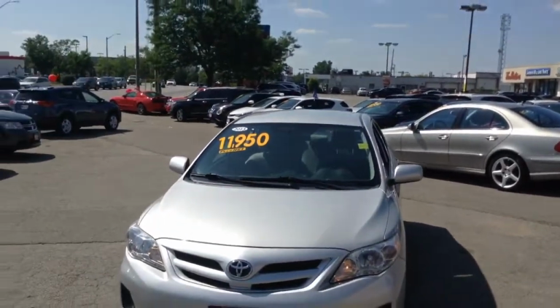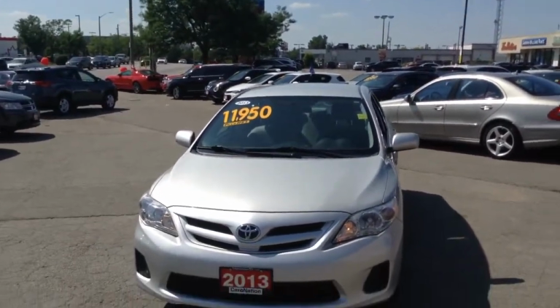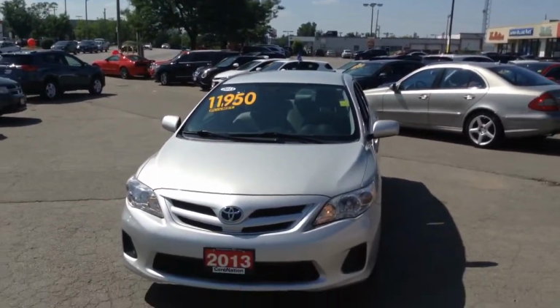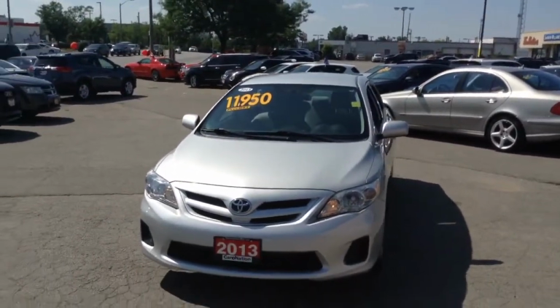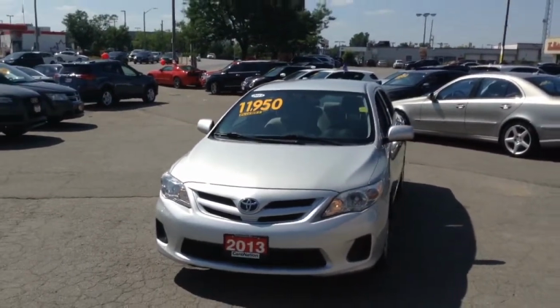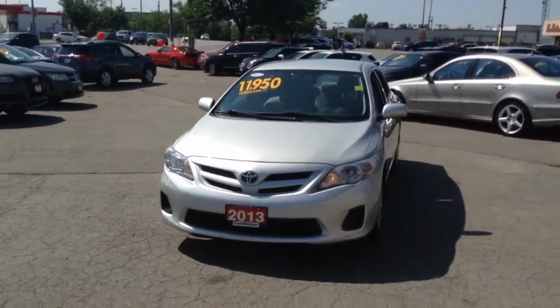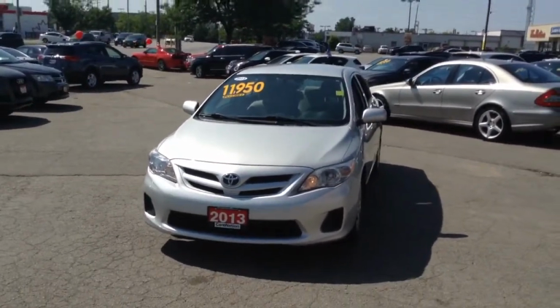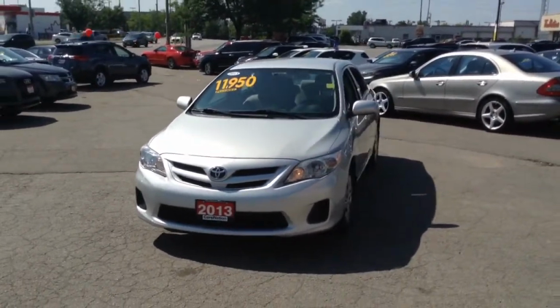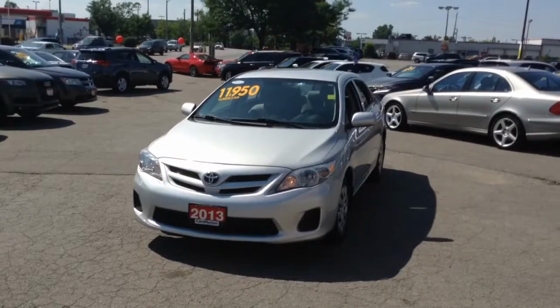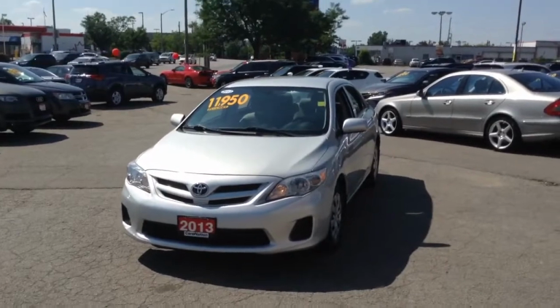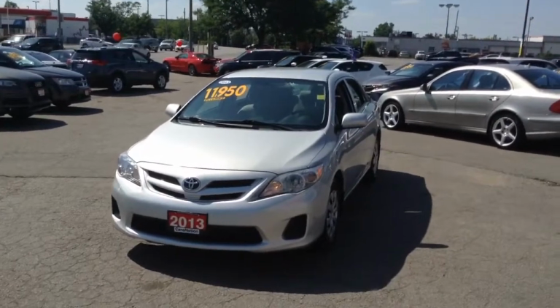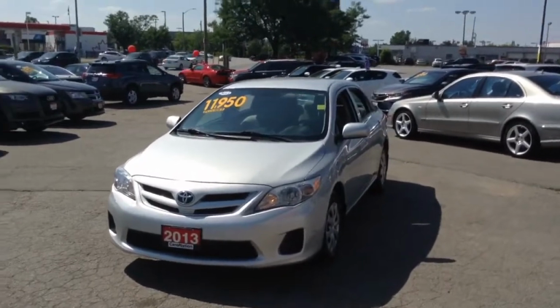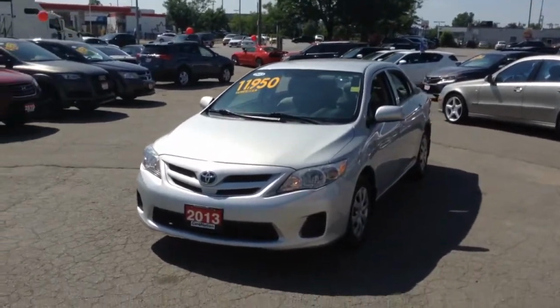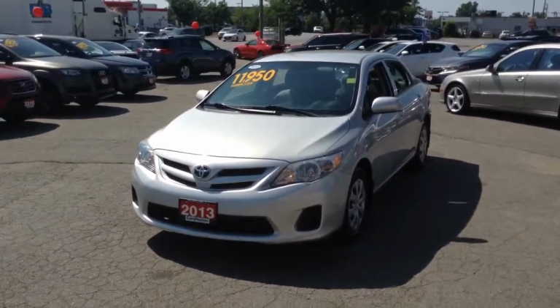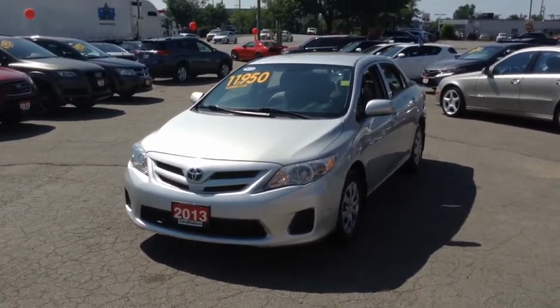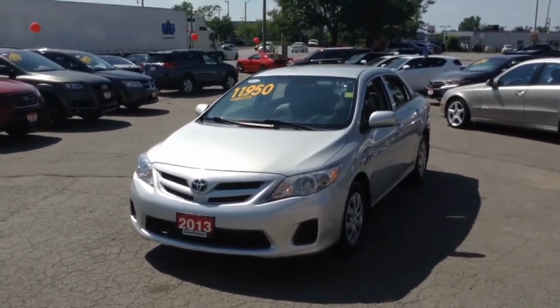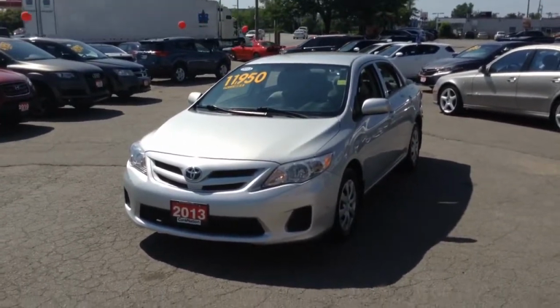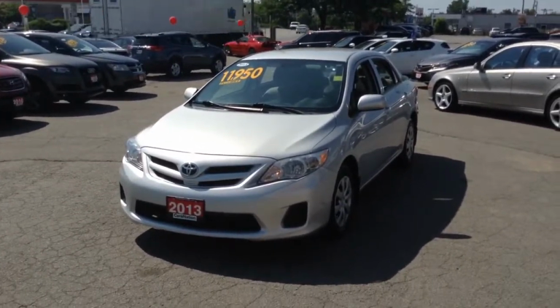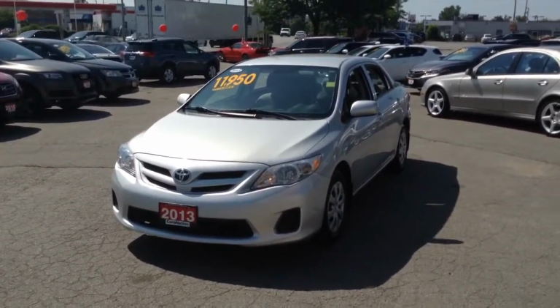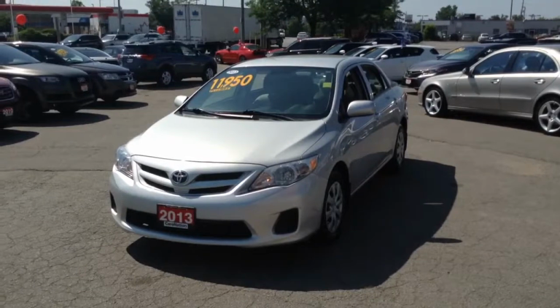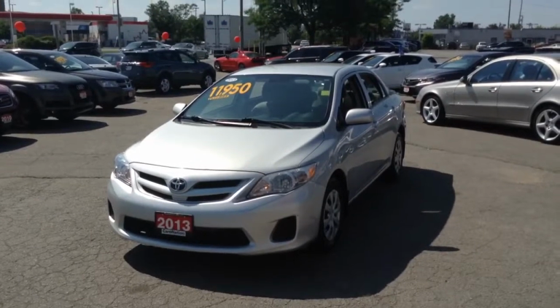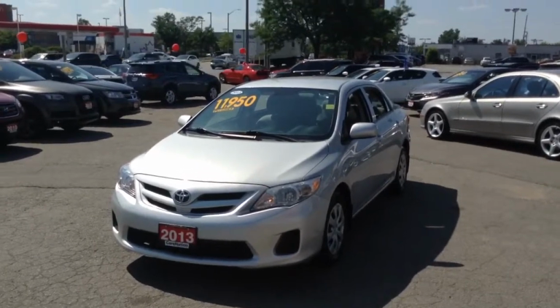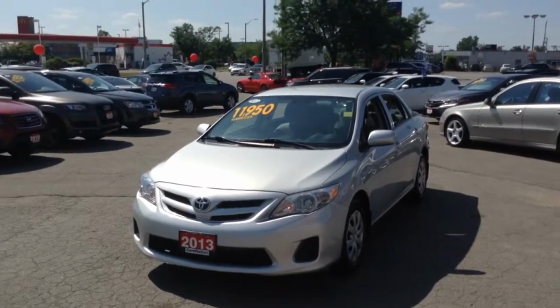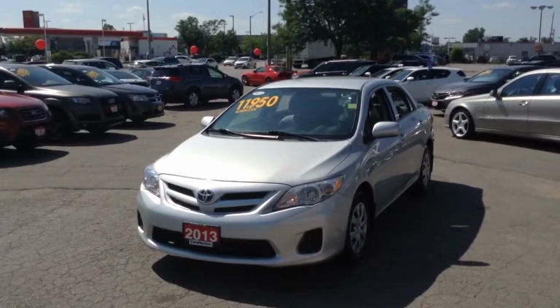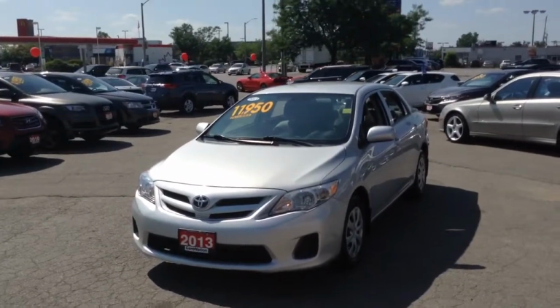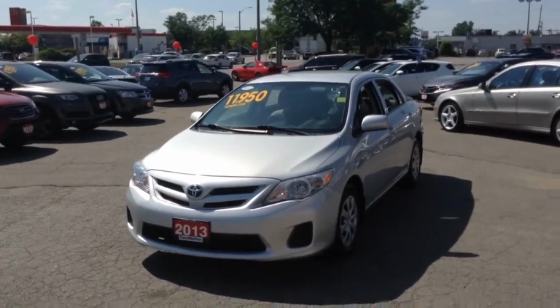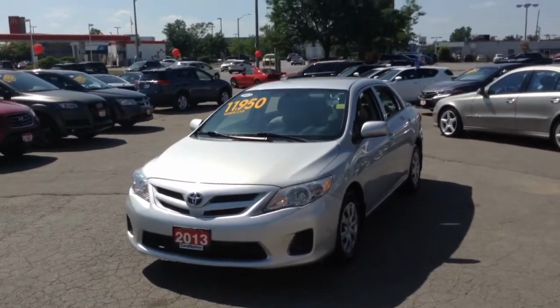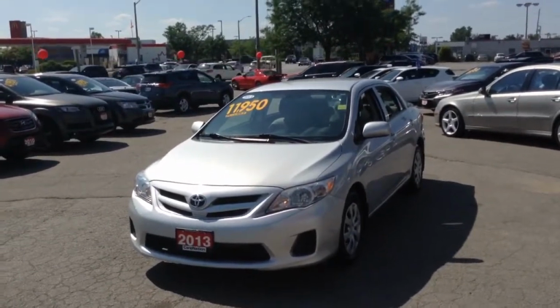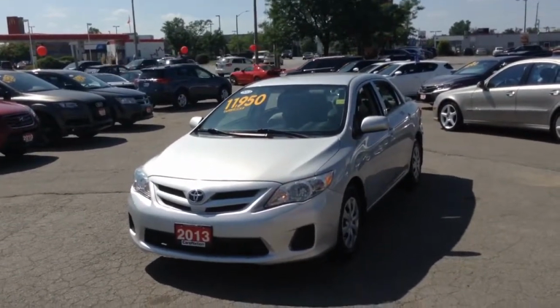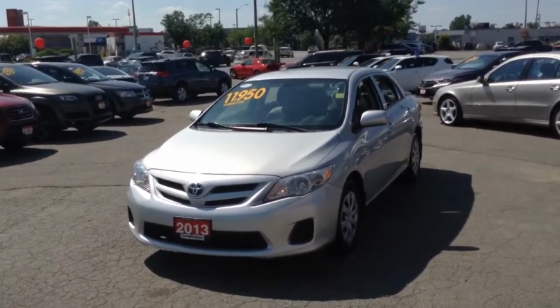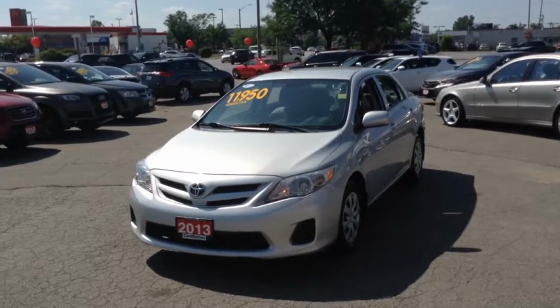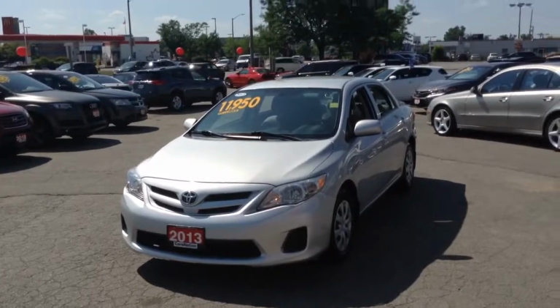My name is Cameron McCullough. I'd love to be able to discuss this further with you. I'll be sending you this video and CarProof in the same email. Let me know if you have any questions and when you'd like to come on down and see the vehicle for yourself in person. Thanks so much — talk to you soon, bye-bye.